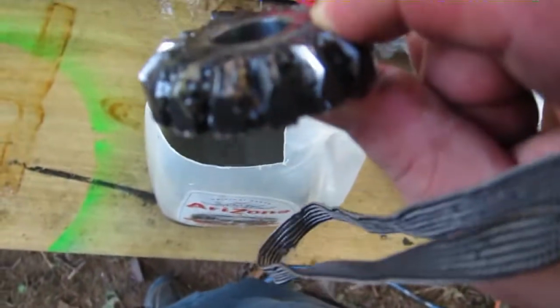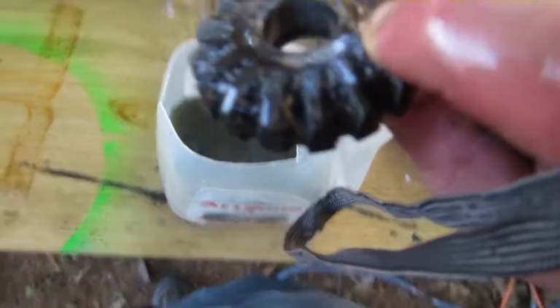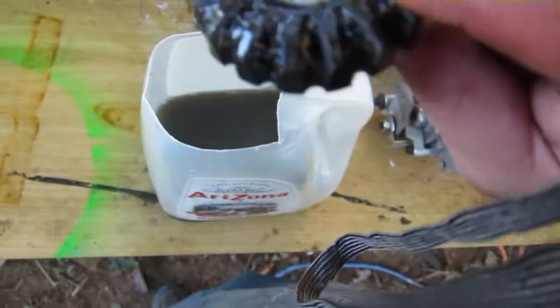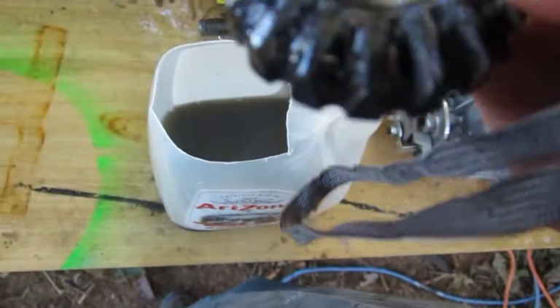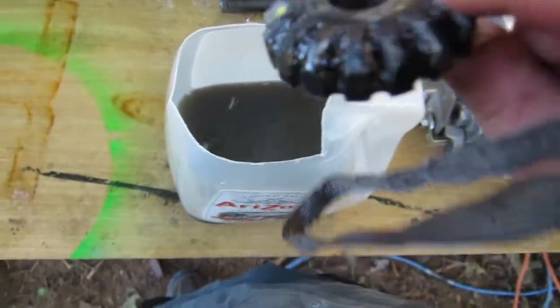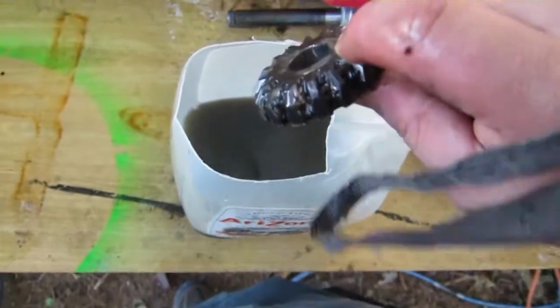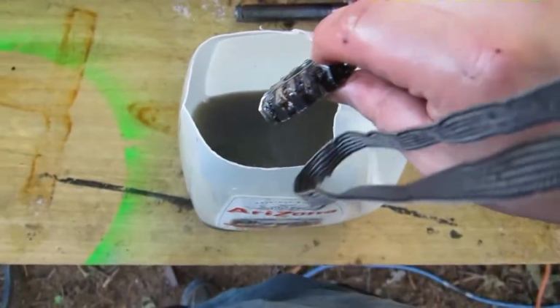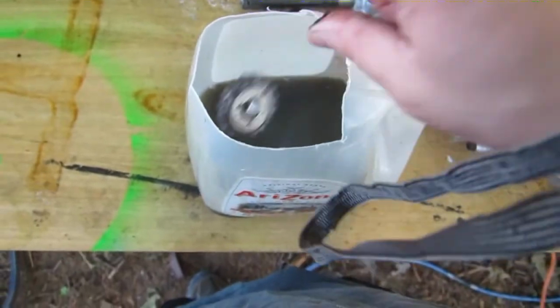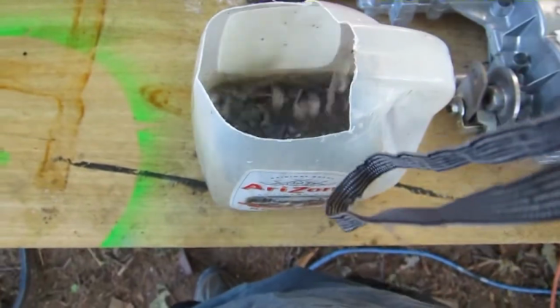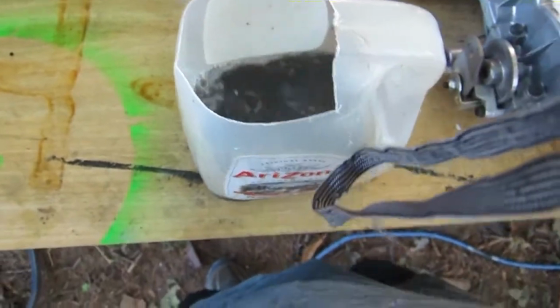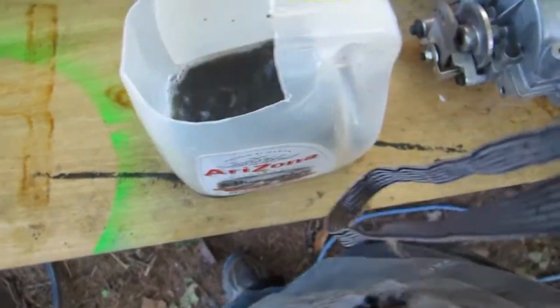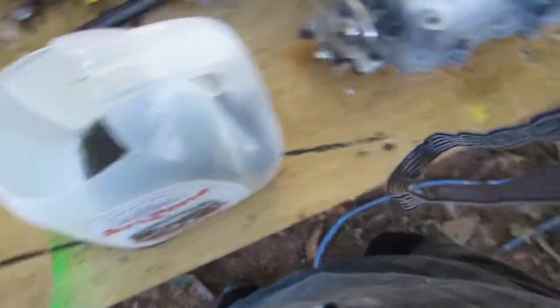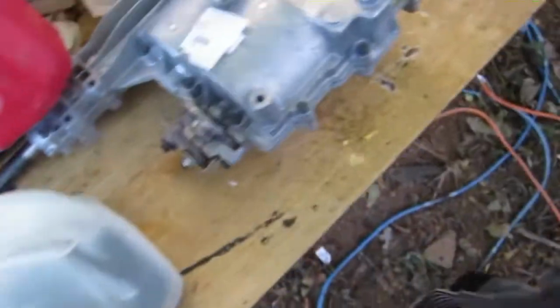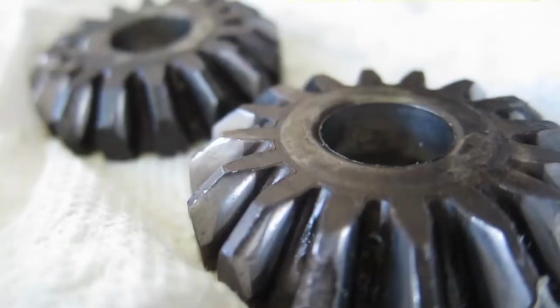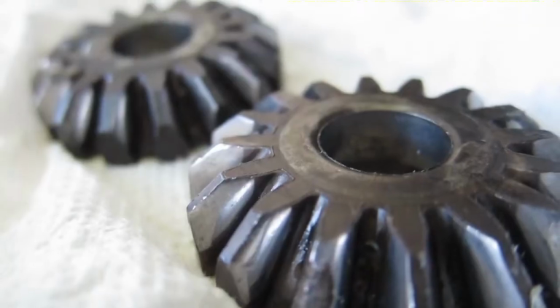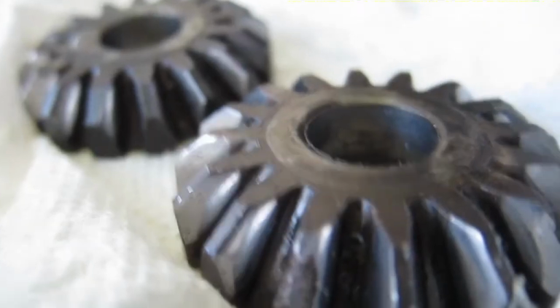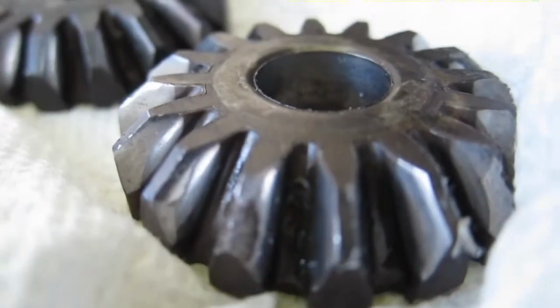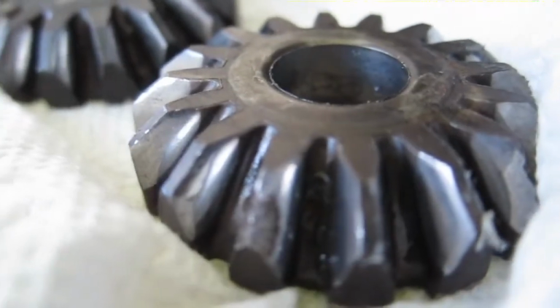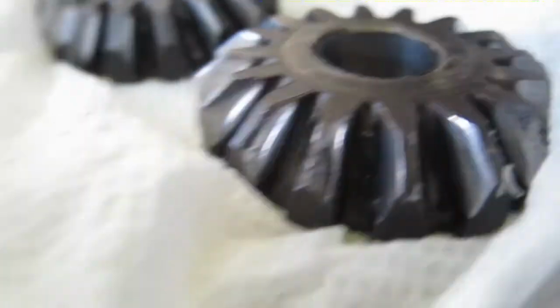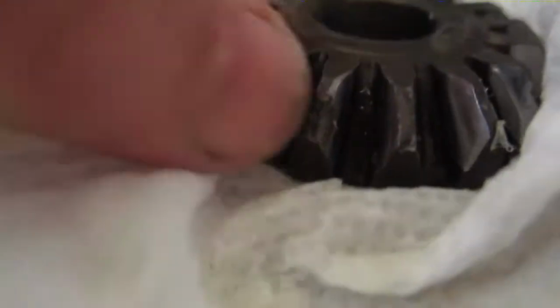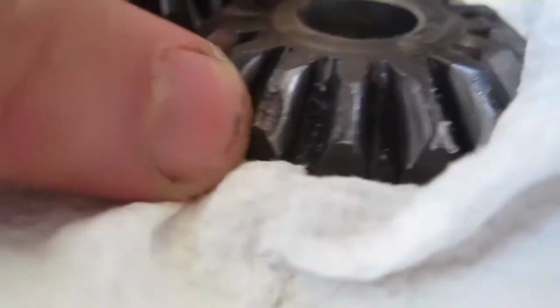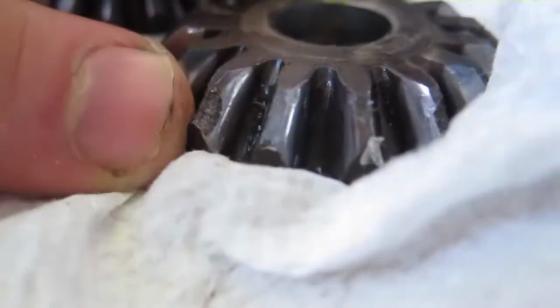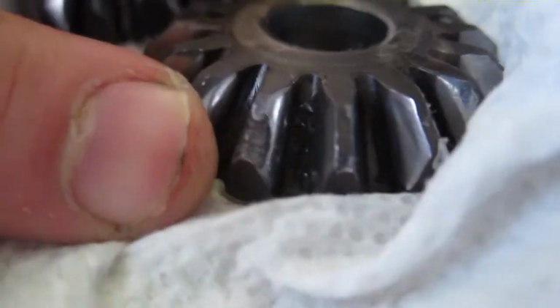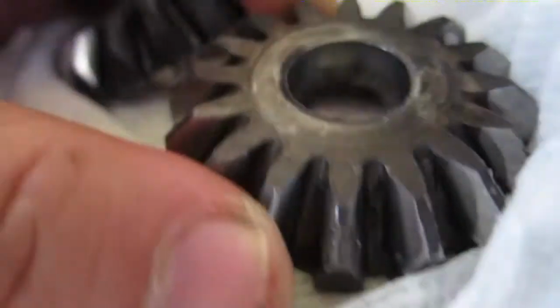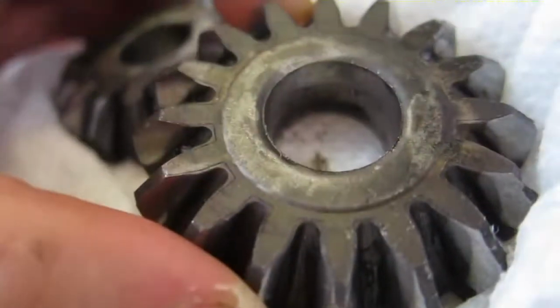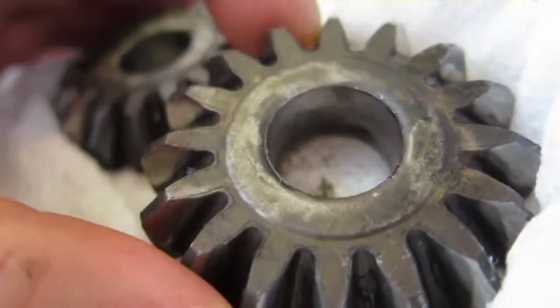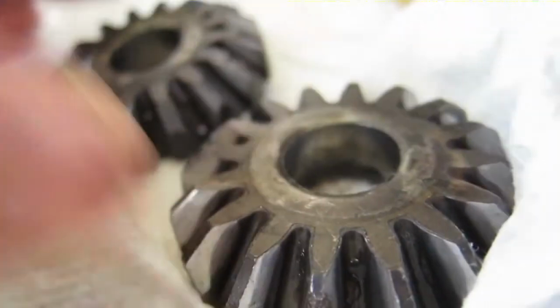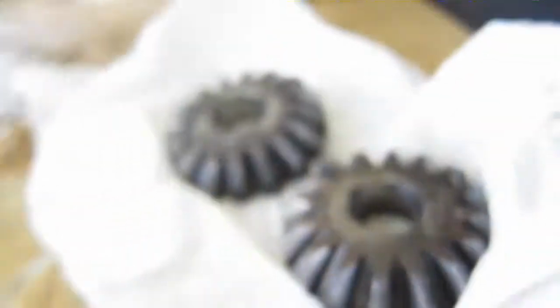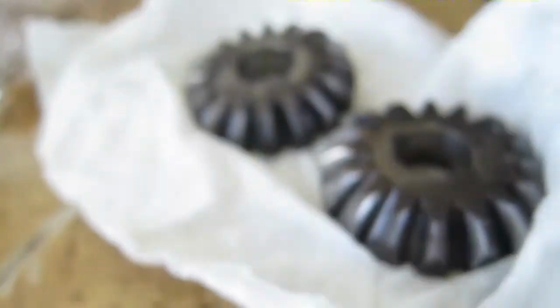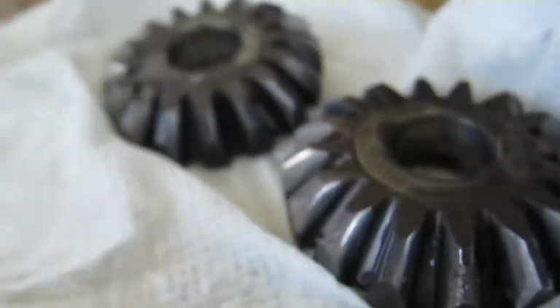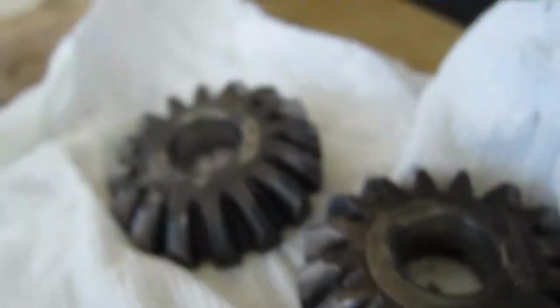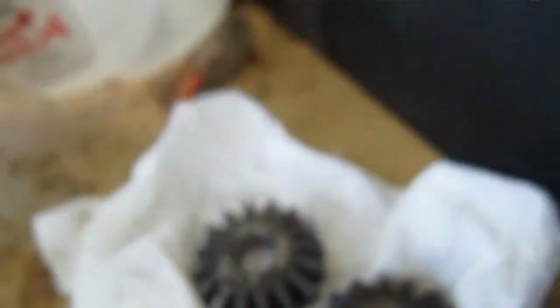They're getting much better — not quite there yet. I wish I had a toothbrush I could use. Now them are some clean-ish gears. There's a little bit of grease between each tooth, but there's not really any dirt in there, so that'll work good enough.